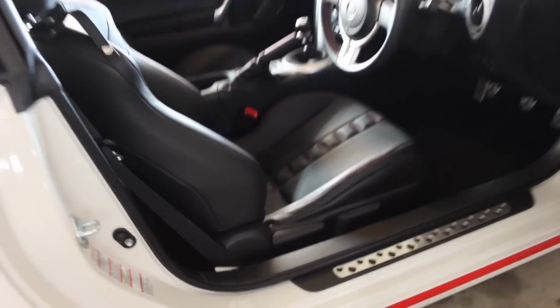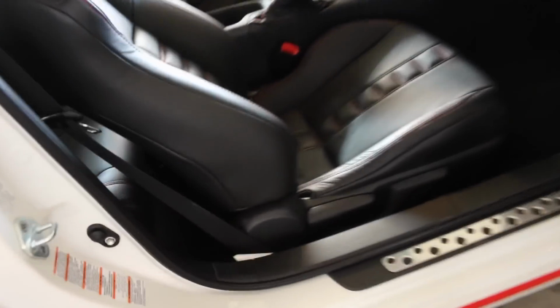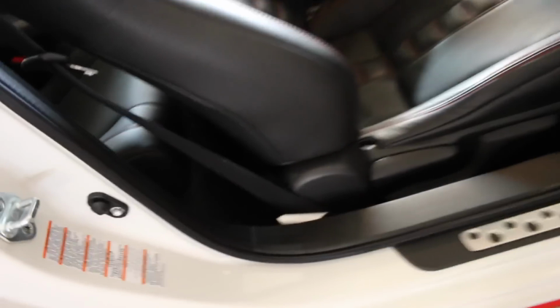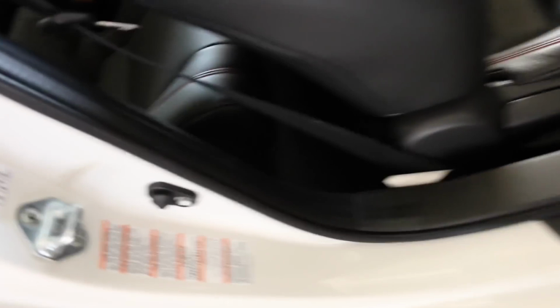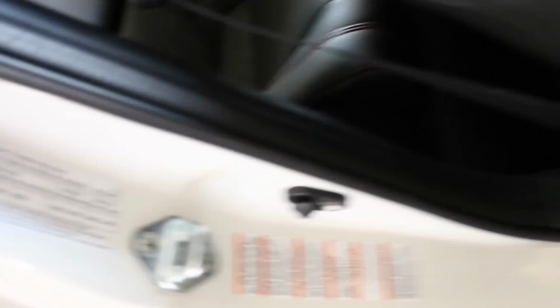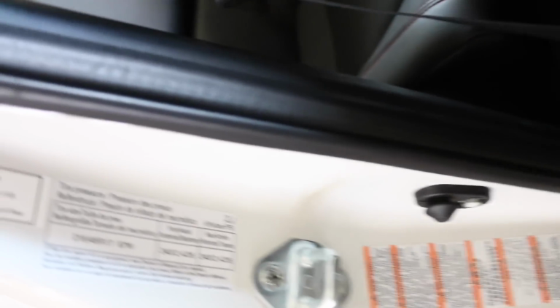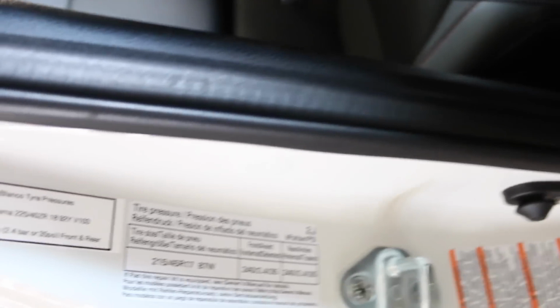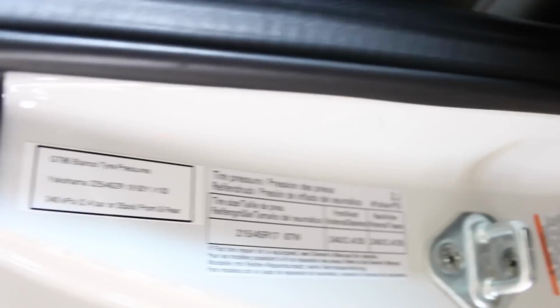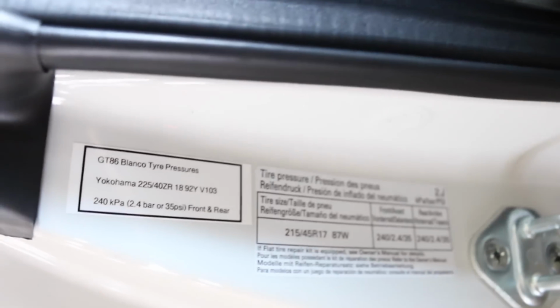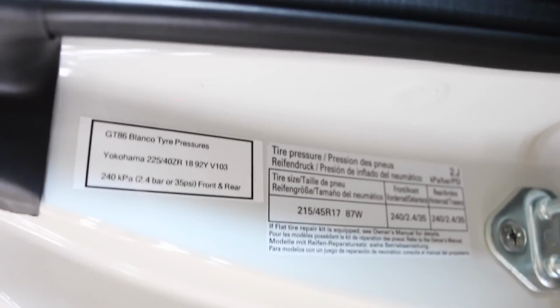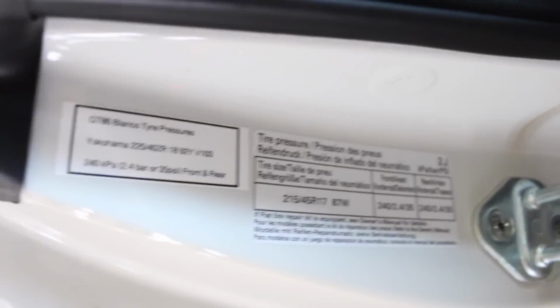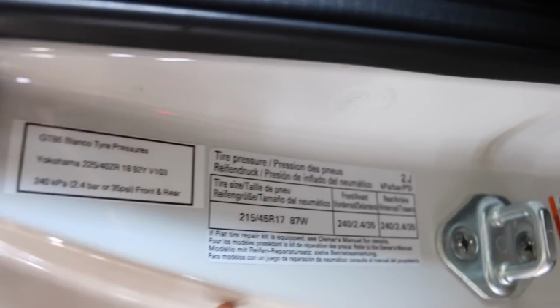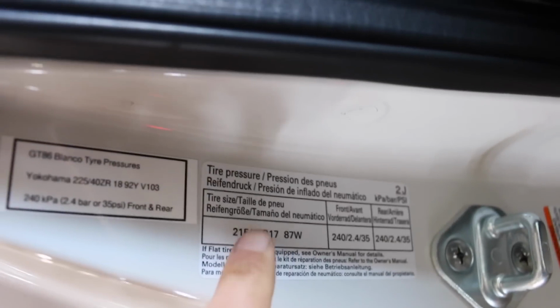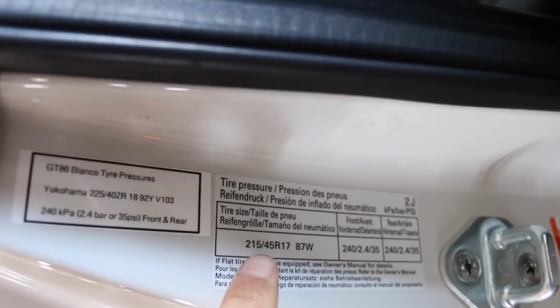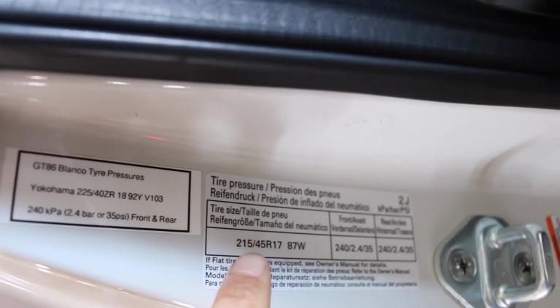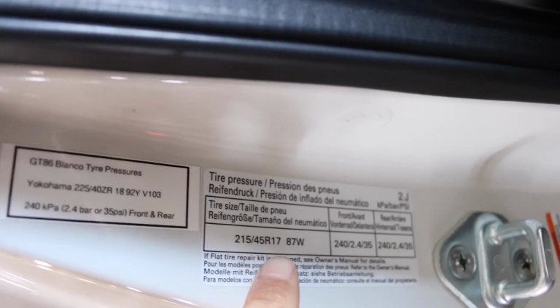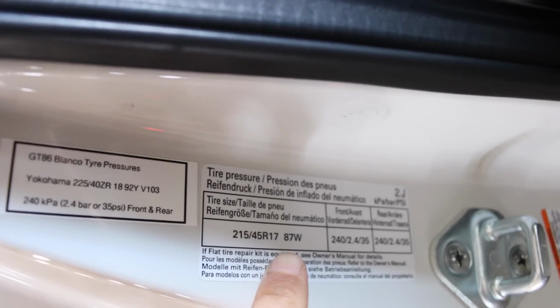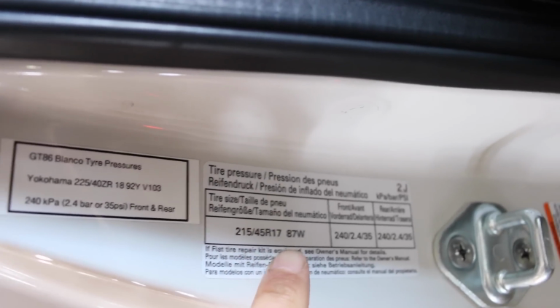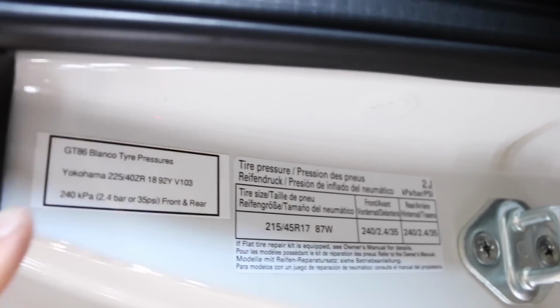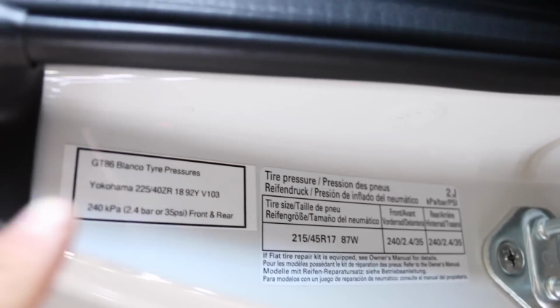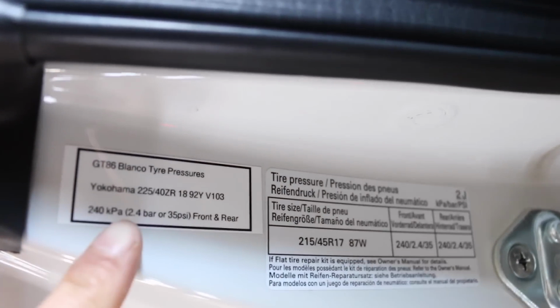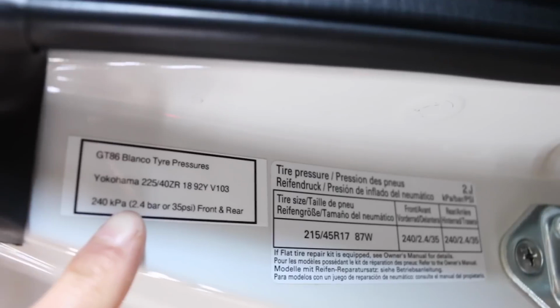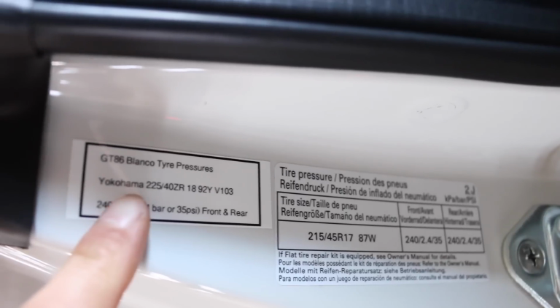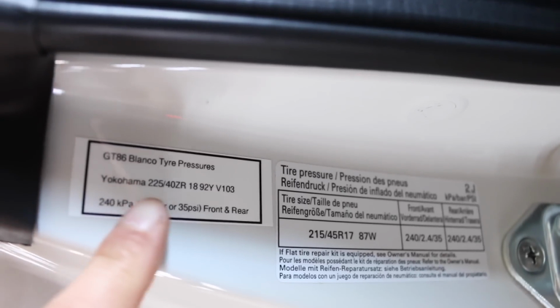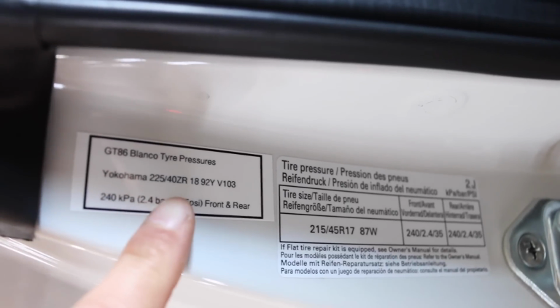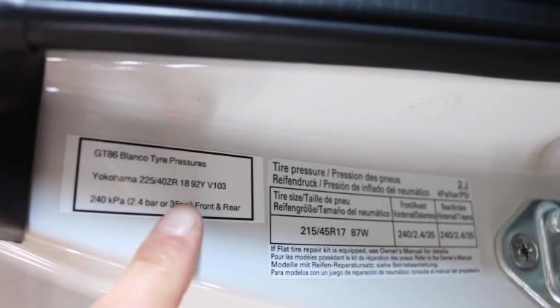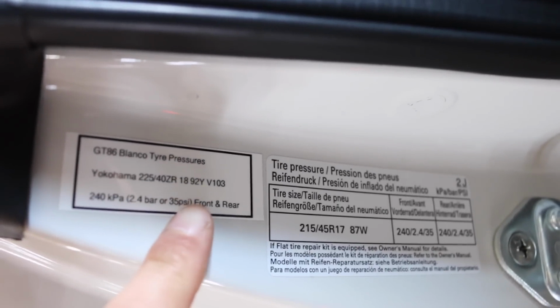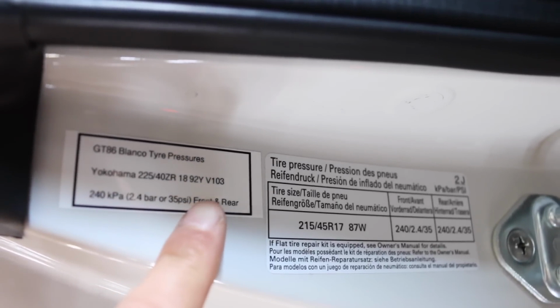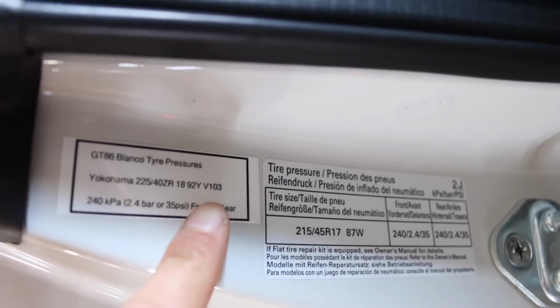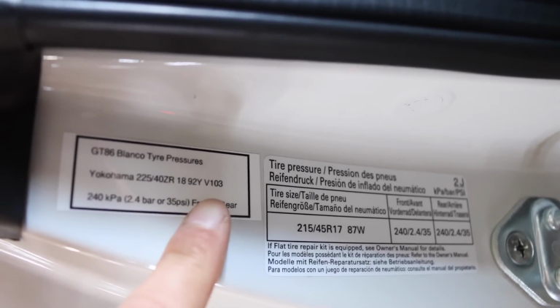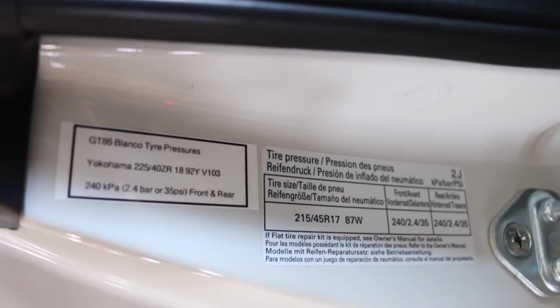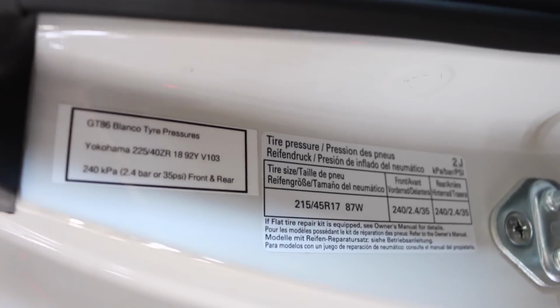I didn't mention what tires the car has. So as you can see, the normal size is 215/45/17s, but for the Blanco Edition we have Yokohama 225/40/18s V103s.